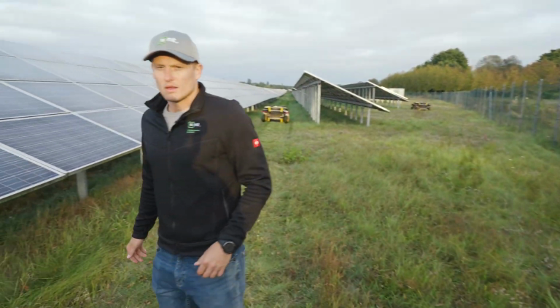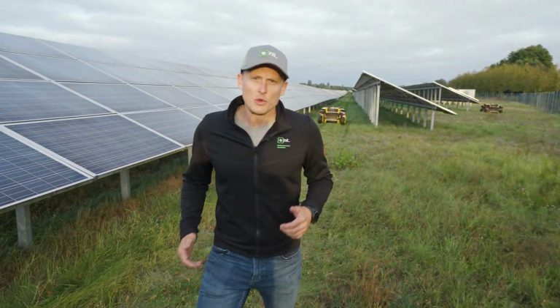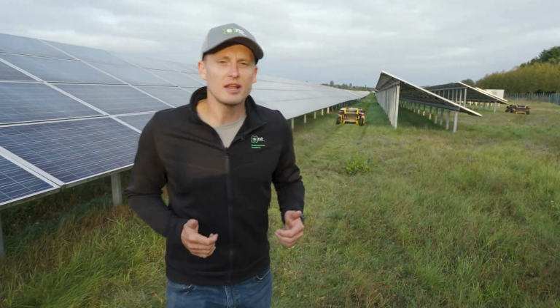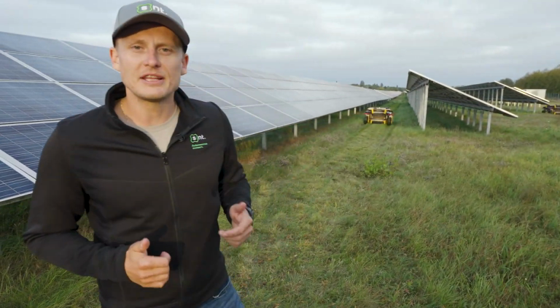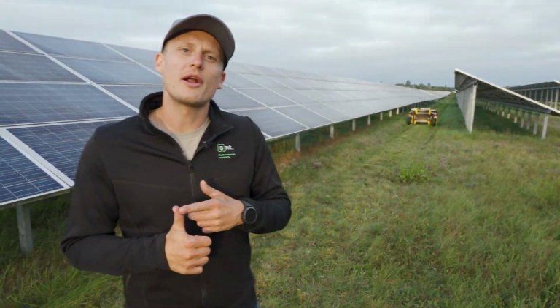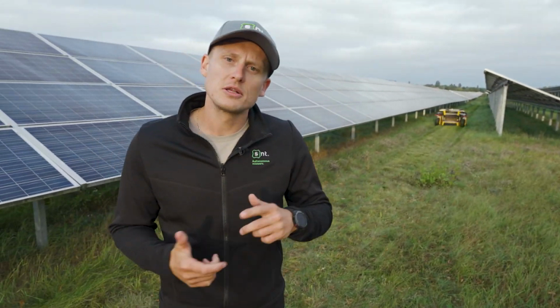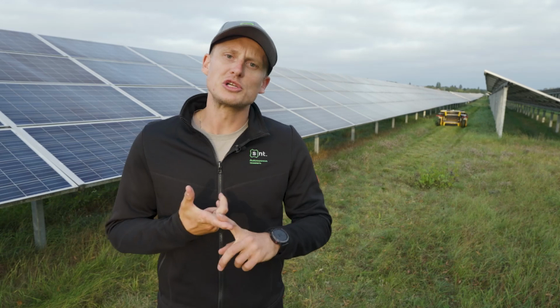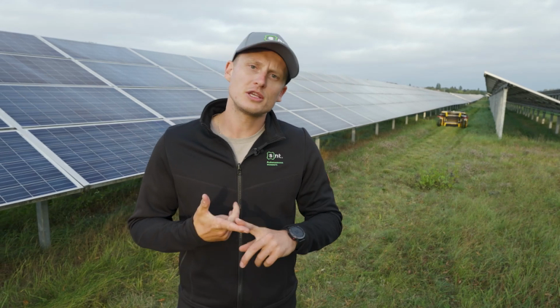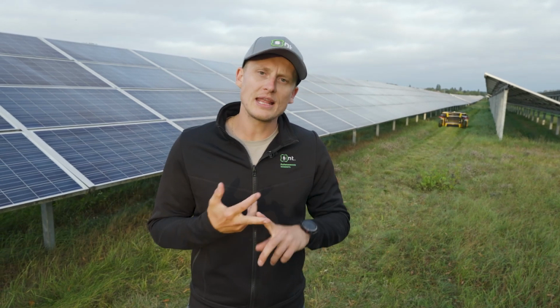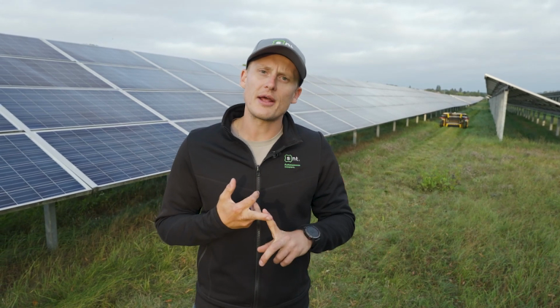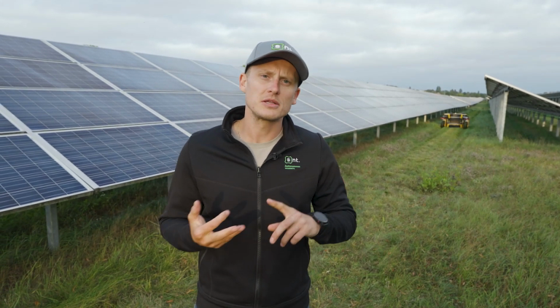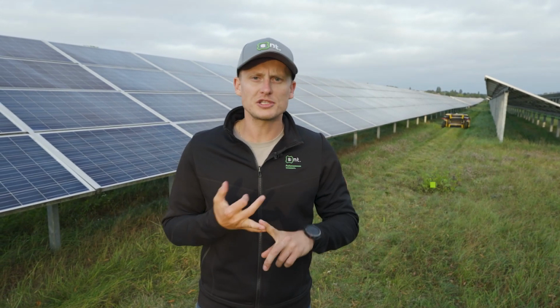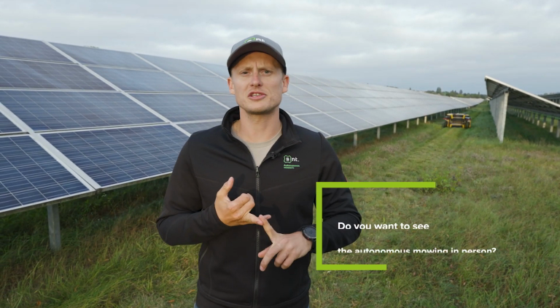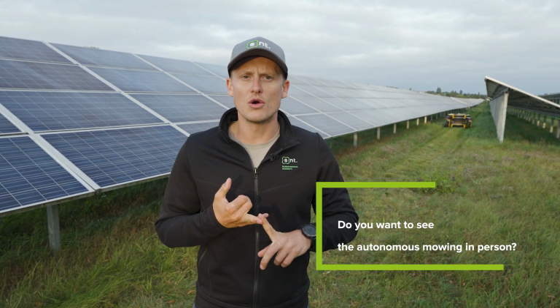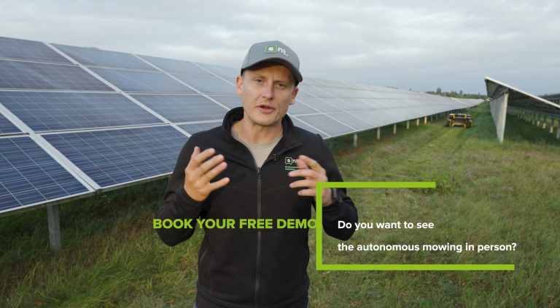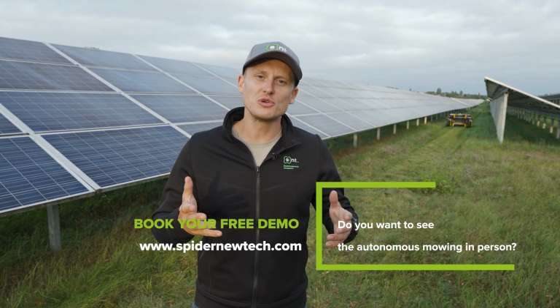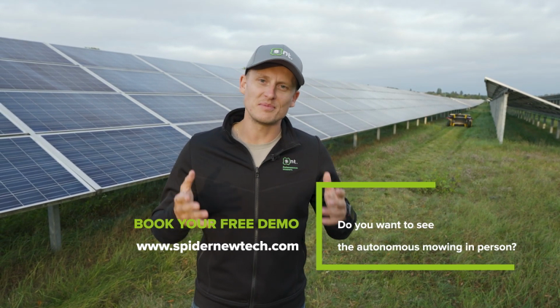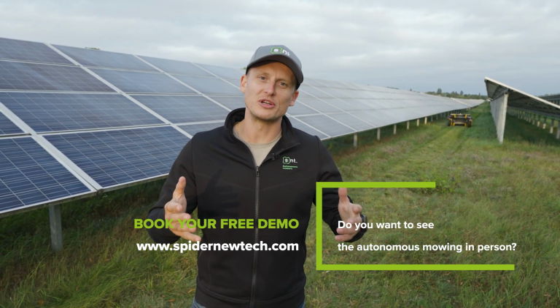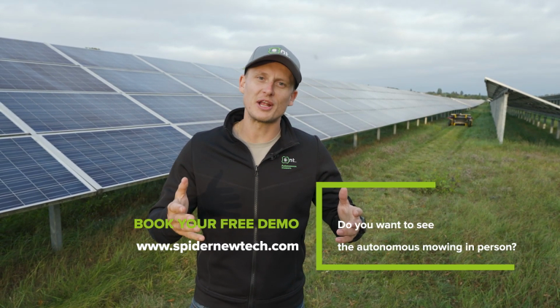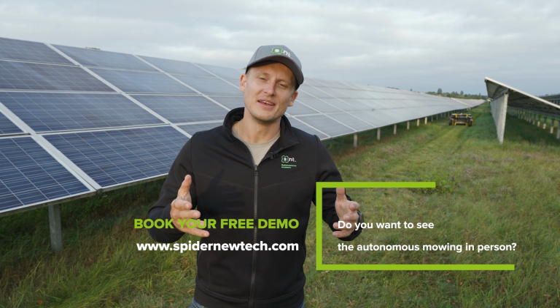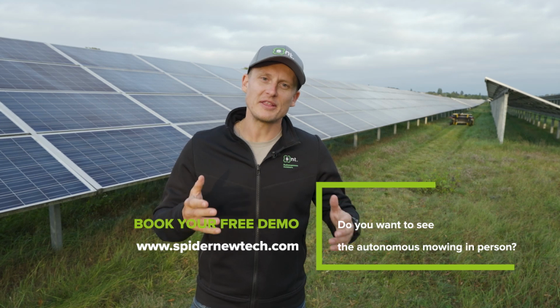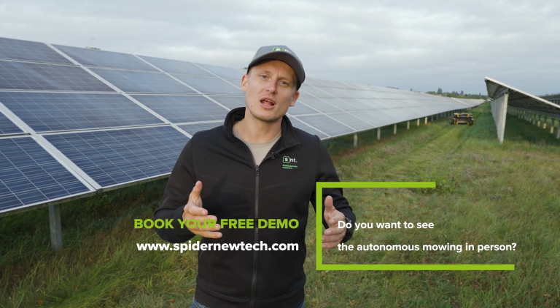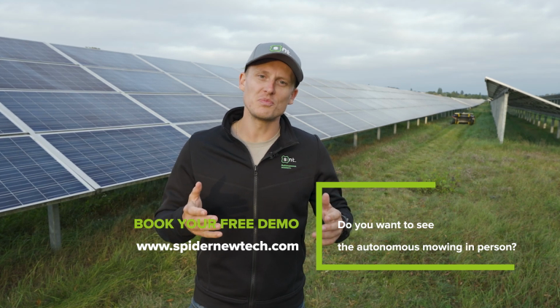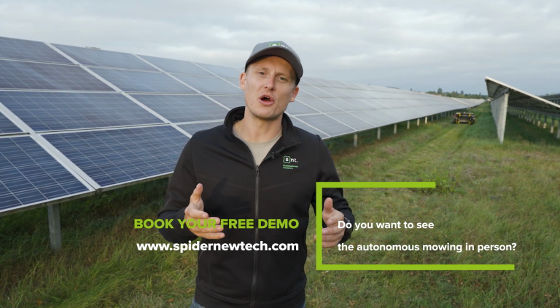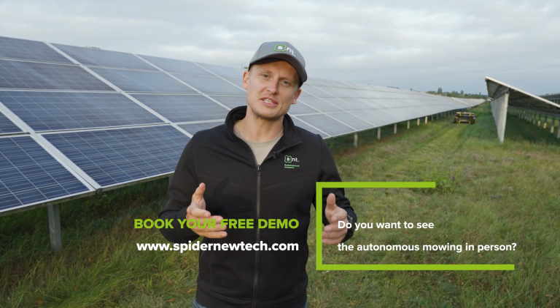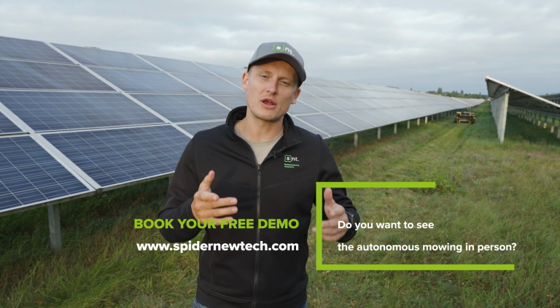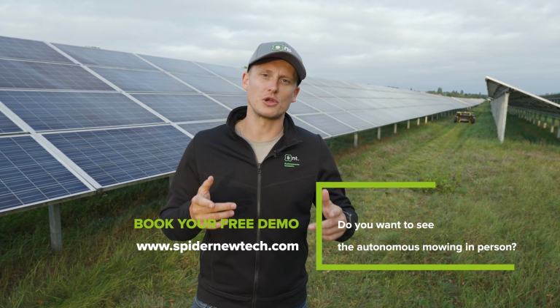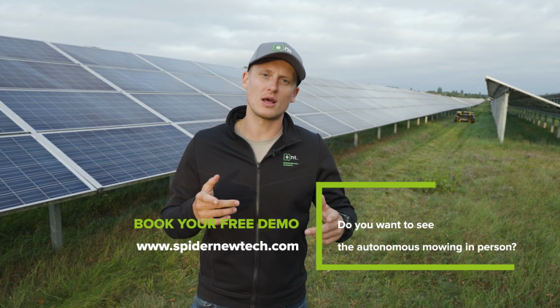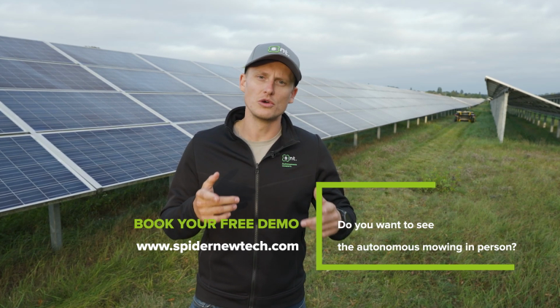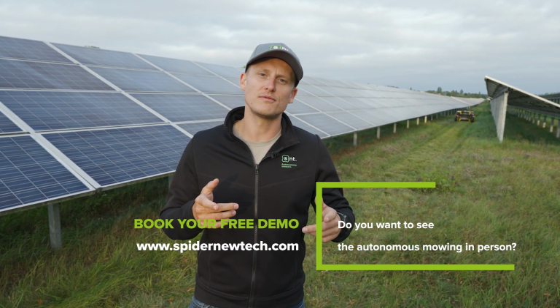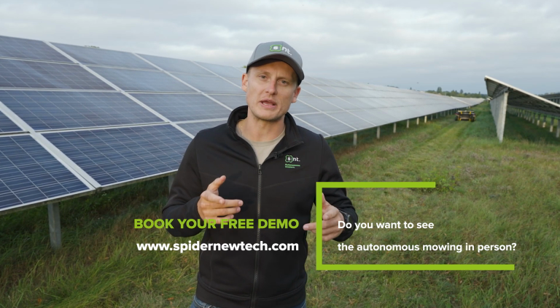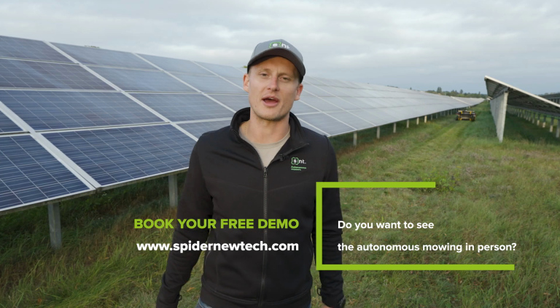If you are dealing with any tall grass, labor shortage, uneven terrains, or large areas to mow, reach out to us and book your demo today. Spider Autonomous 2.0 is the only commercial autonomous solution for mowing tall grass.